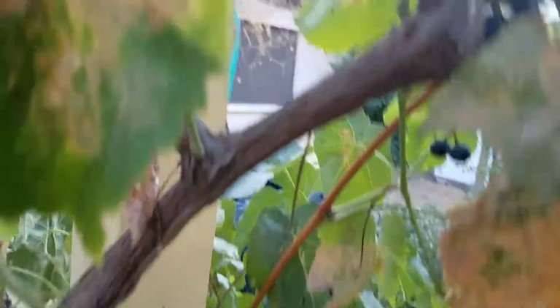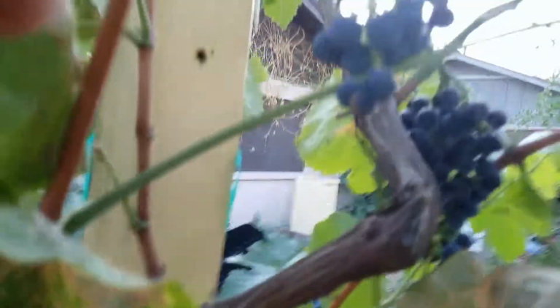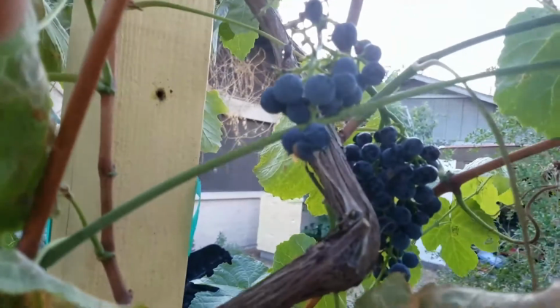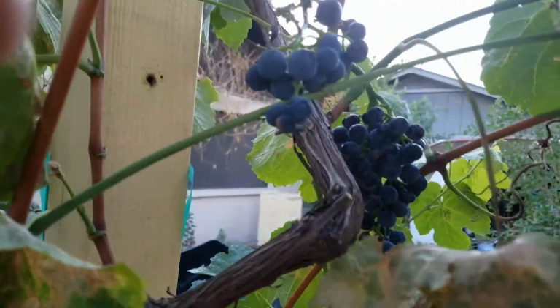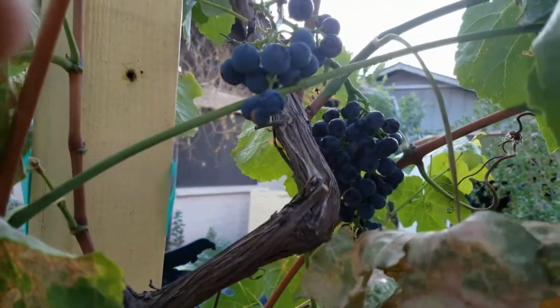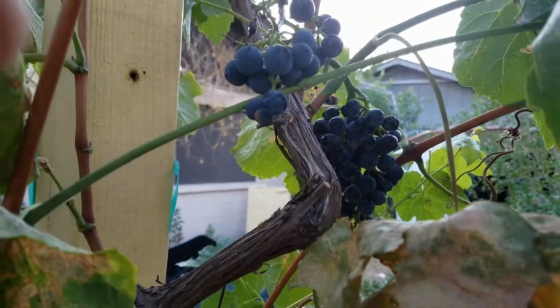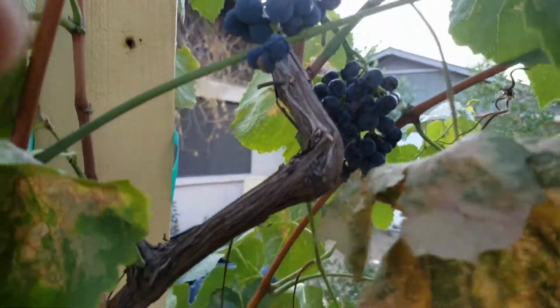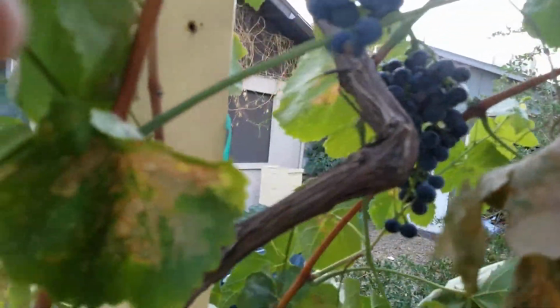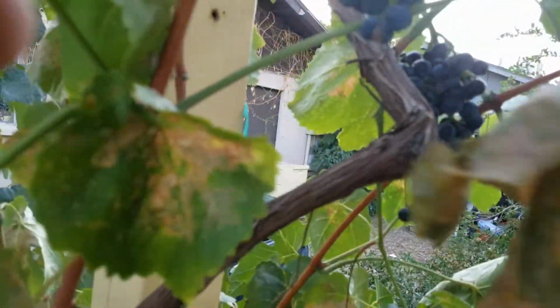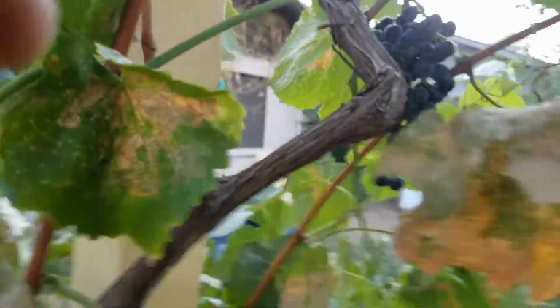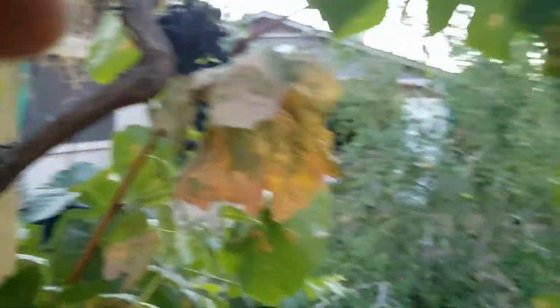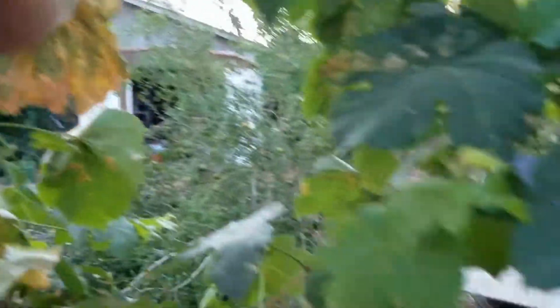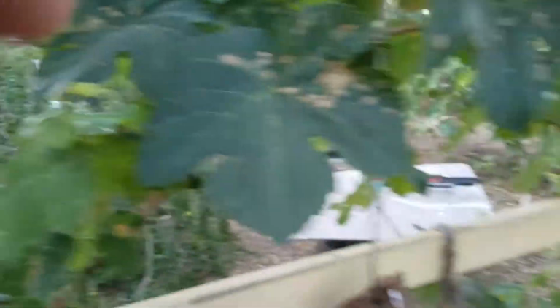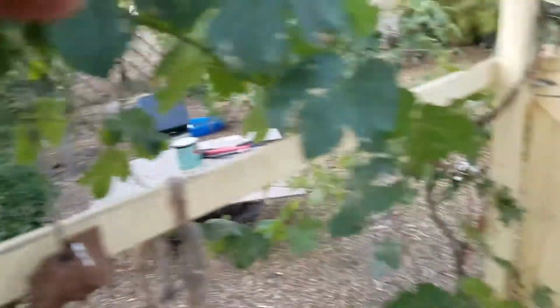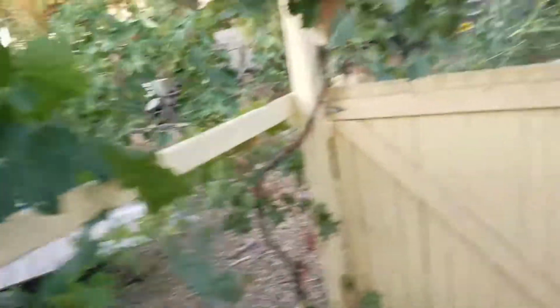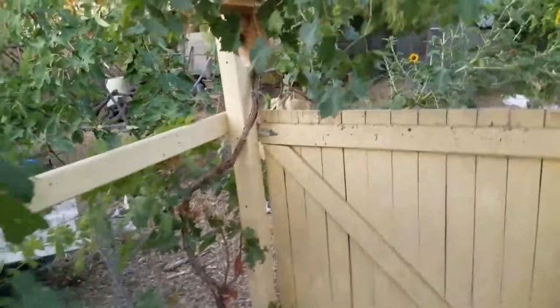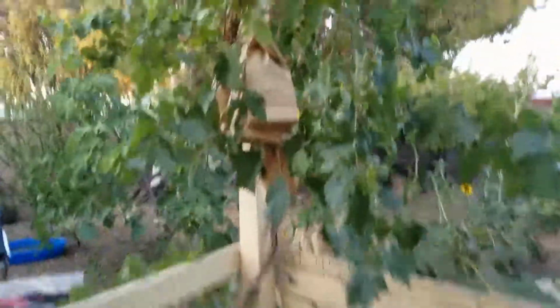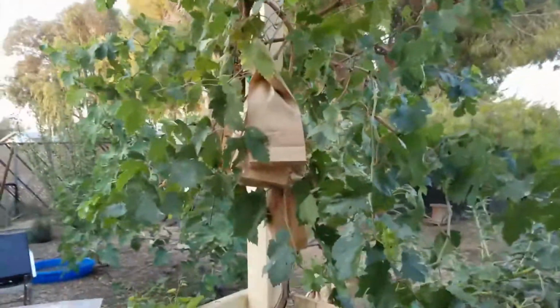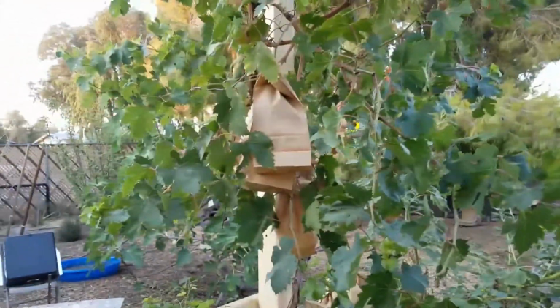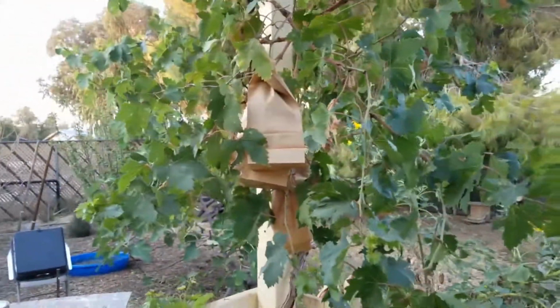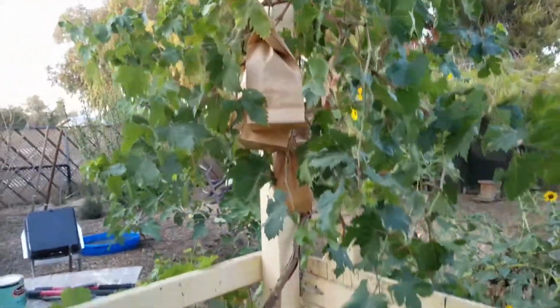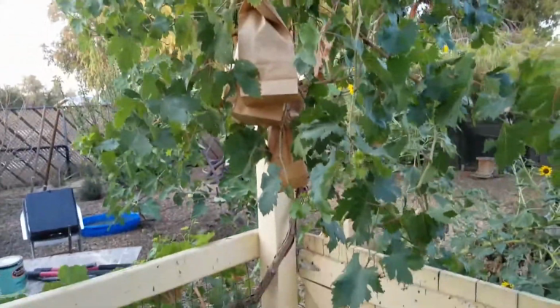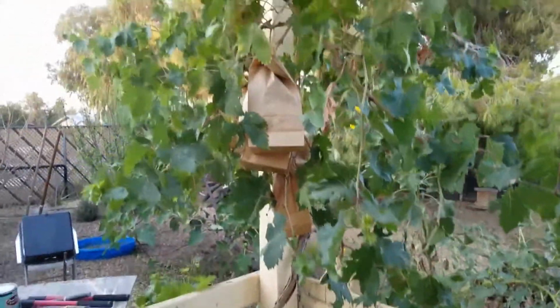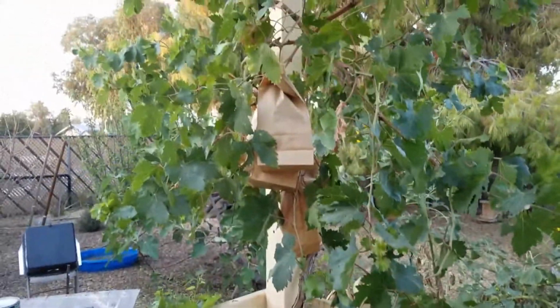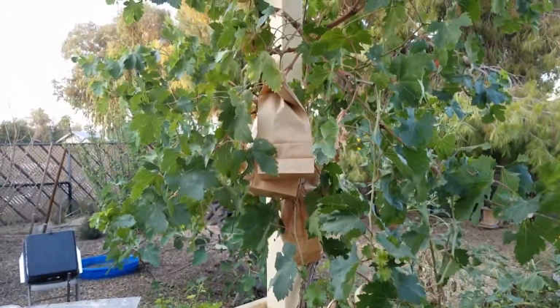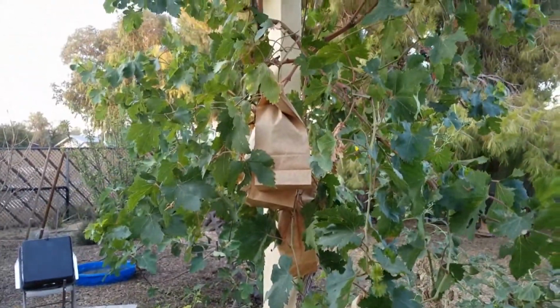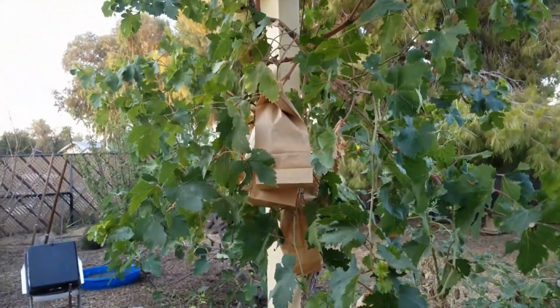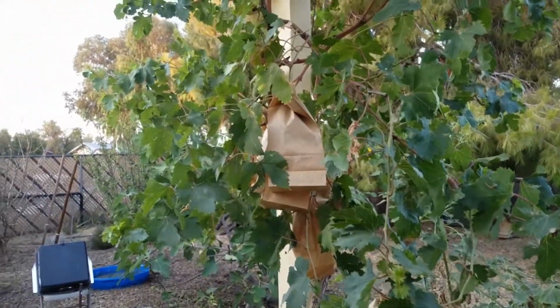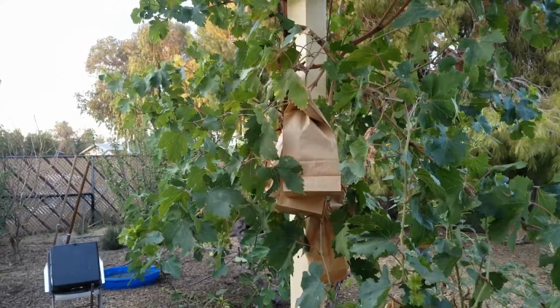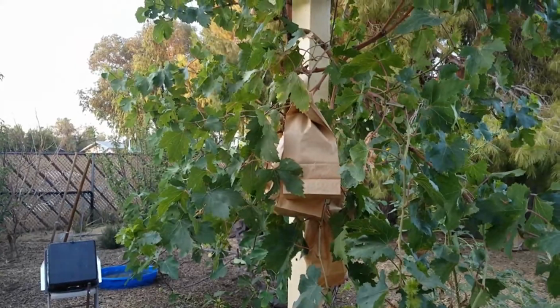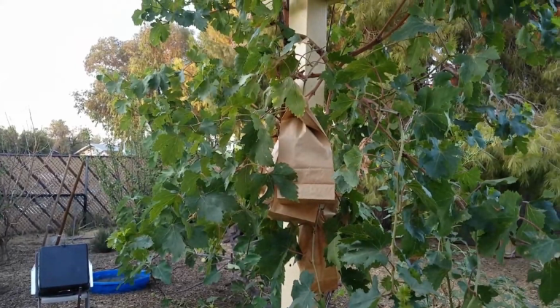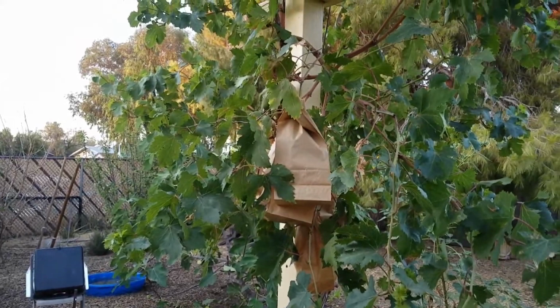Let's see what this next one looks like — they didn't get that one, so there's a nice cluster. I've got a few more grapes out here in bags. These are burgundies — they're a bigger, kind of oblong grape. I'll take a video of those when I take them off.